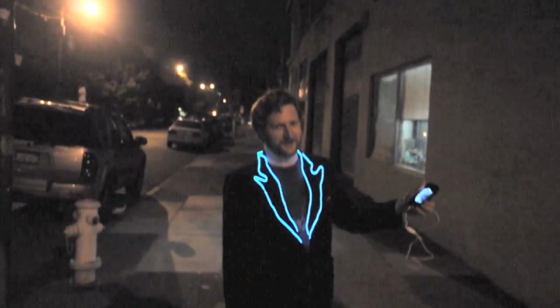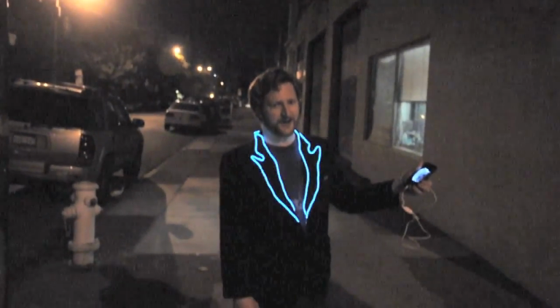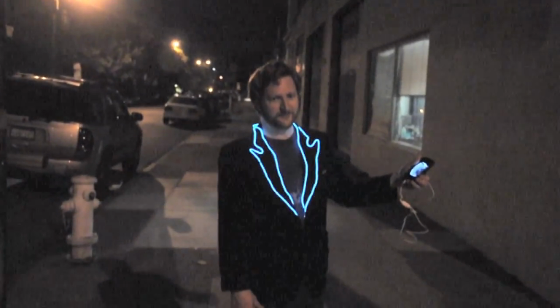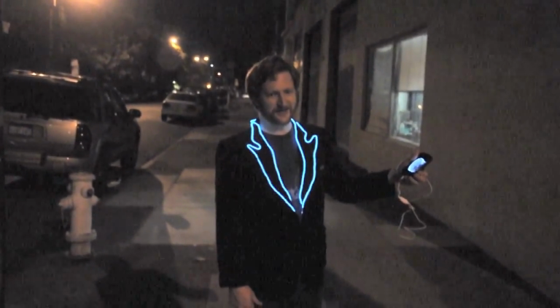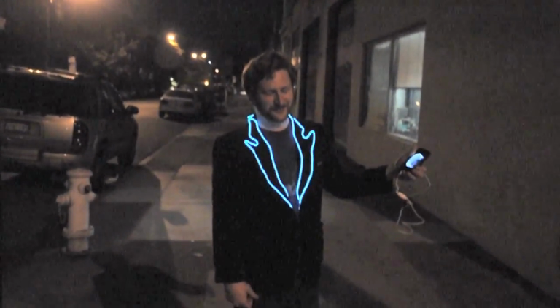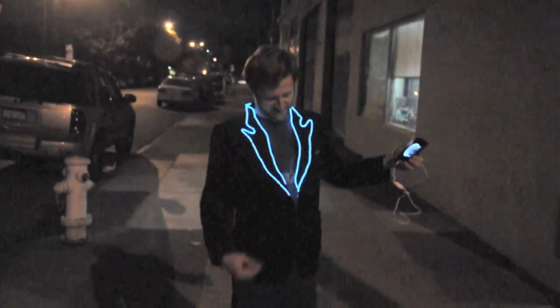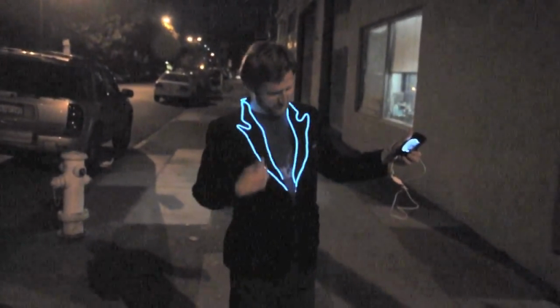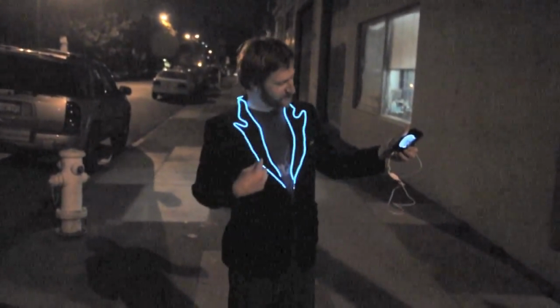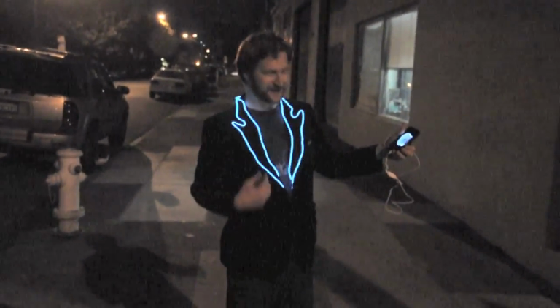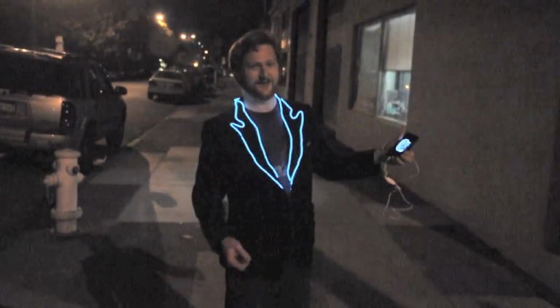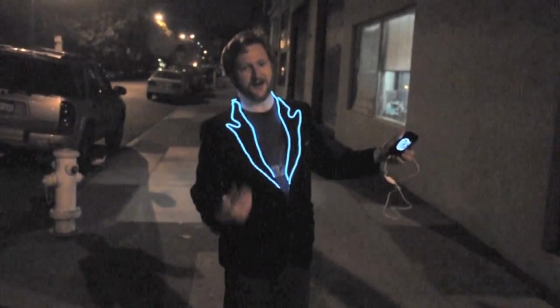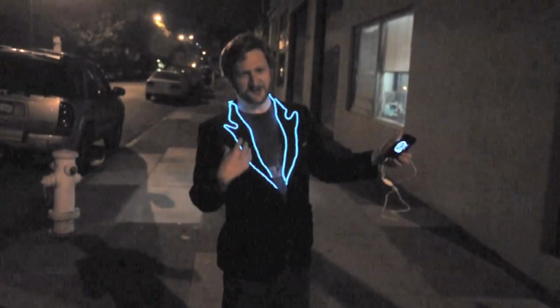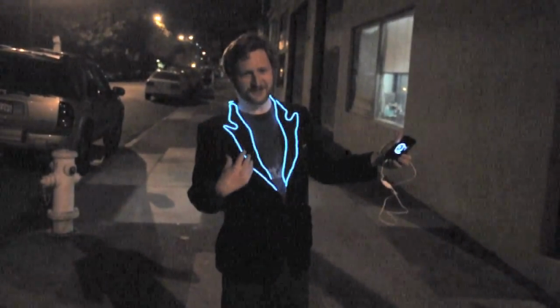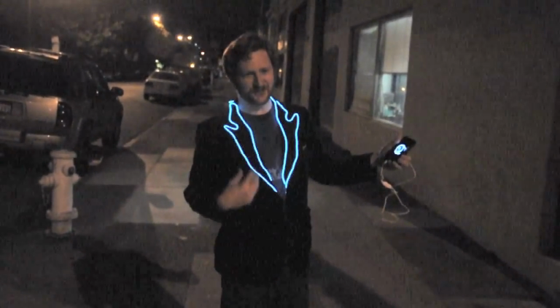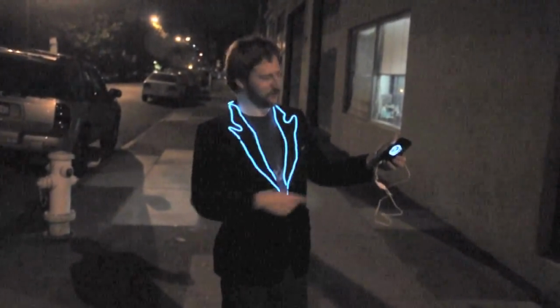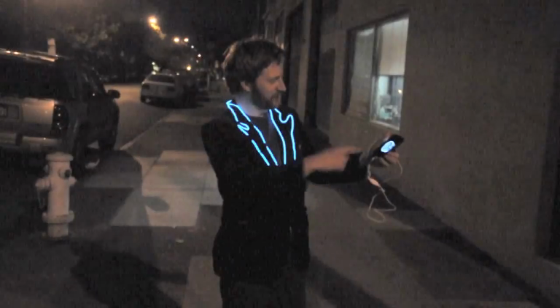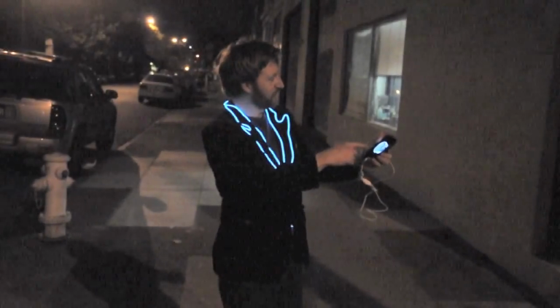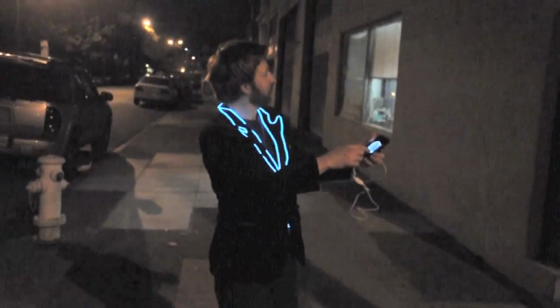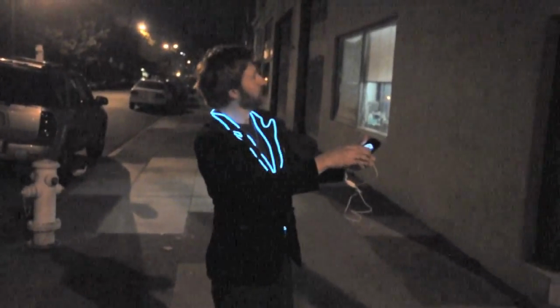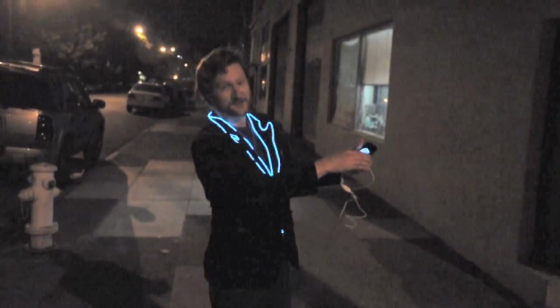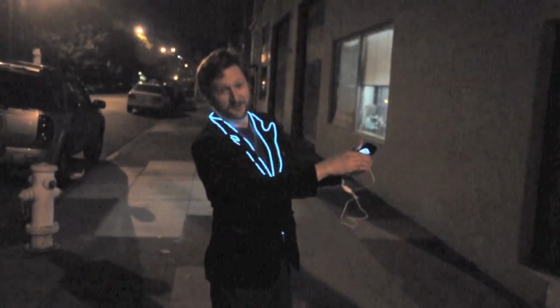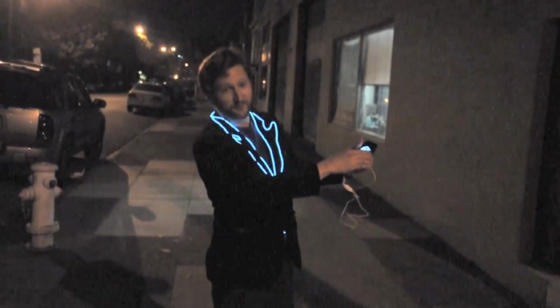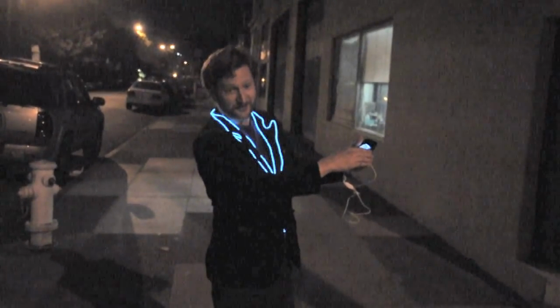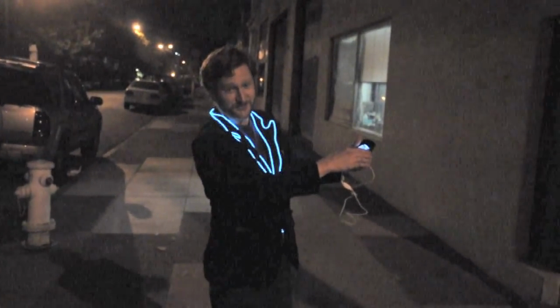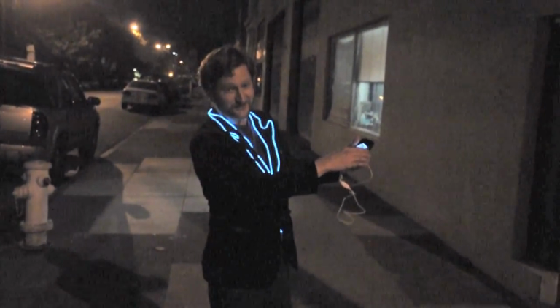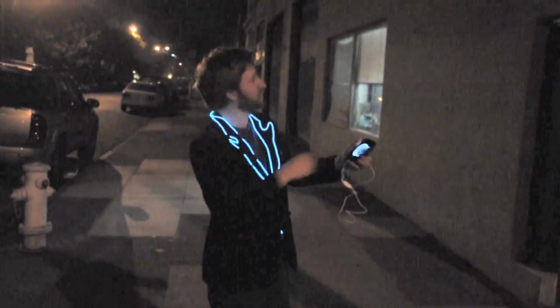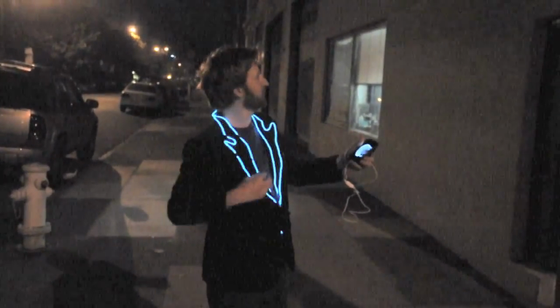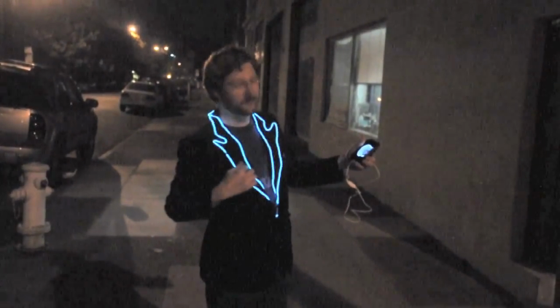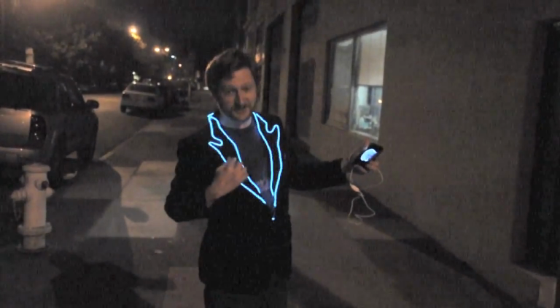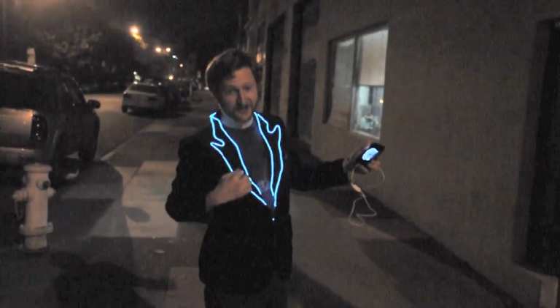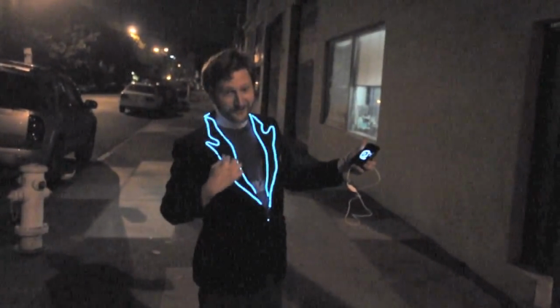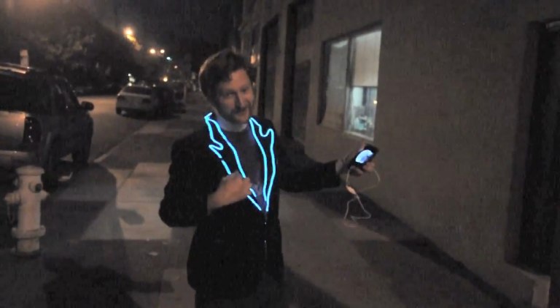Hi, I'm Tyler. This is the V-Jacket. I'm using it to control my phone, which is hooked up to a pocket projector, so I can VJ on the go.